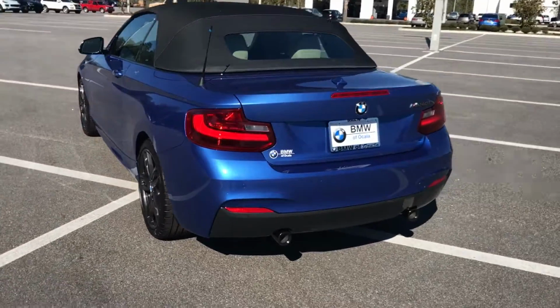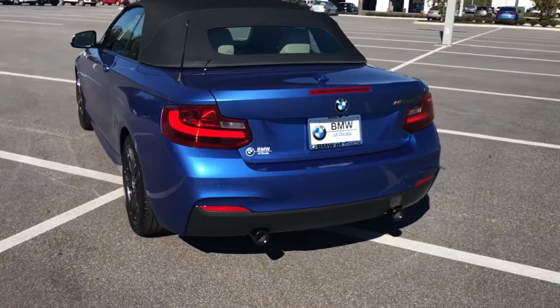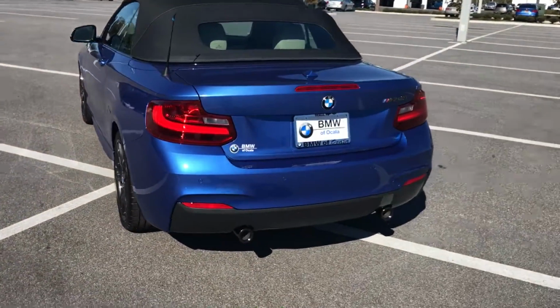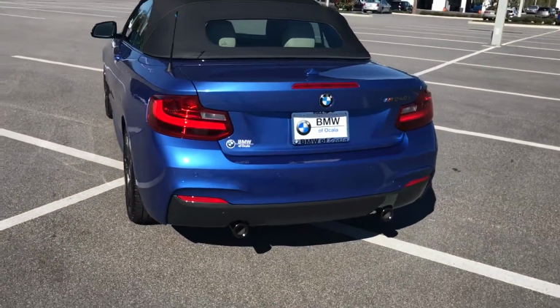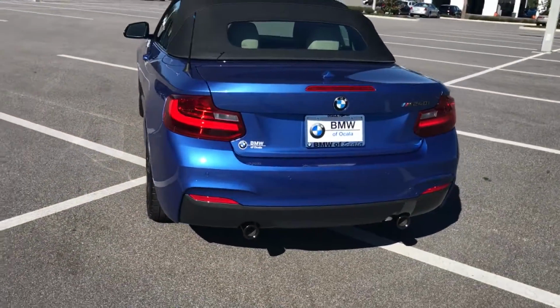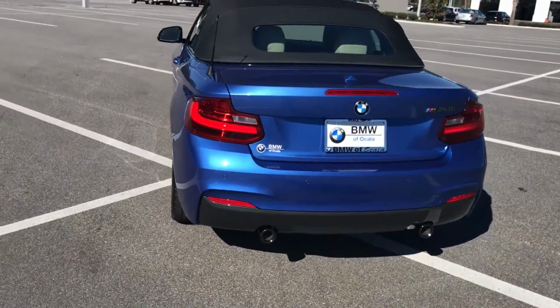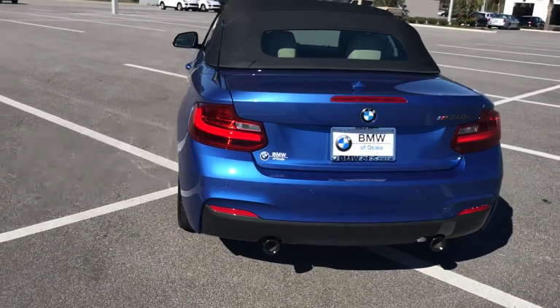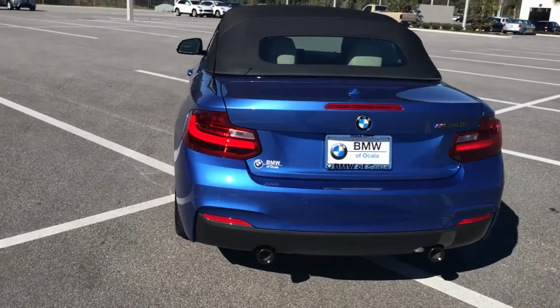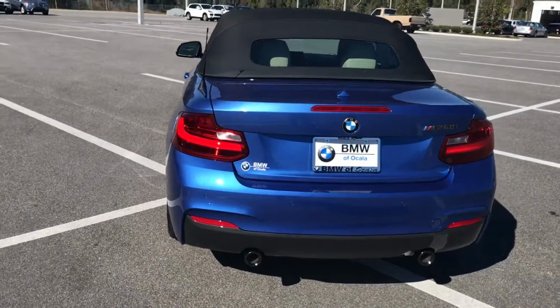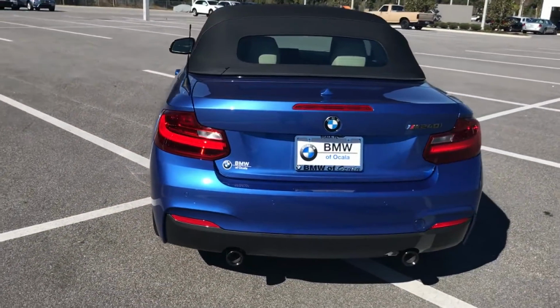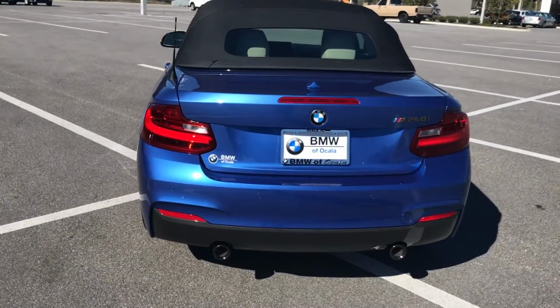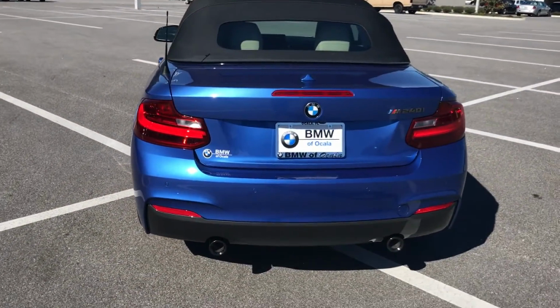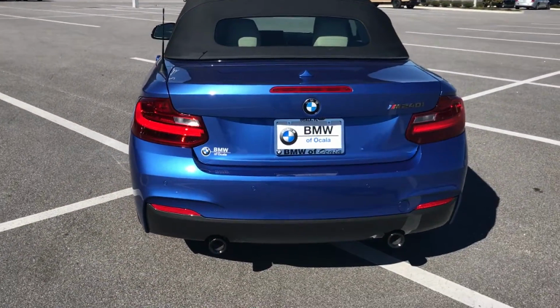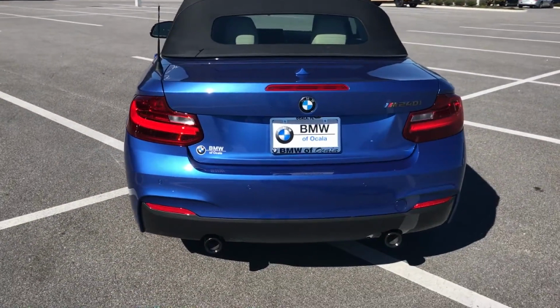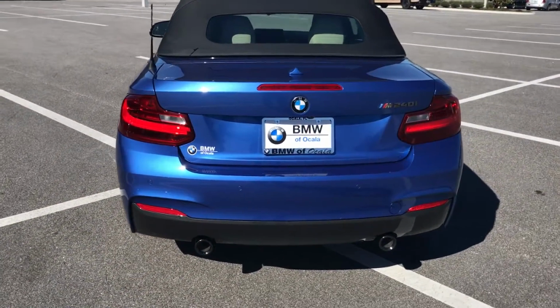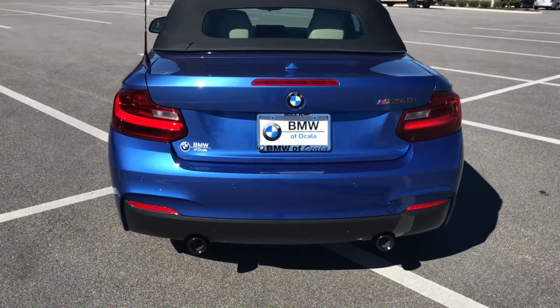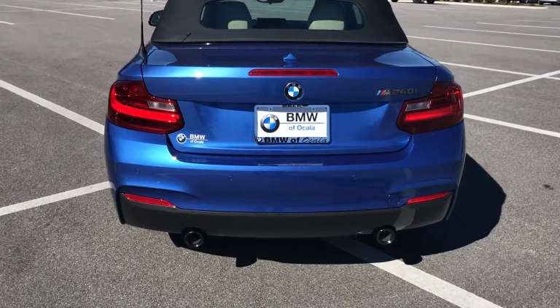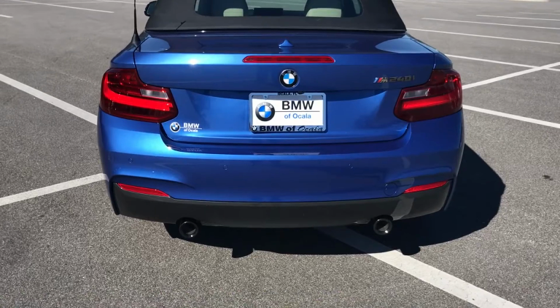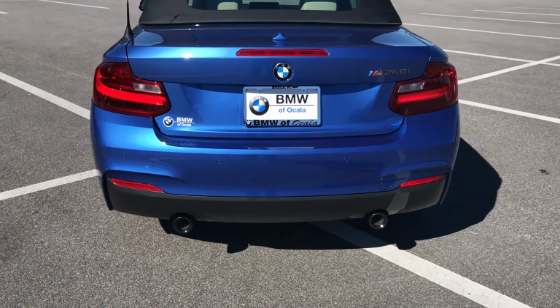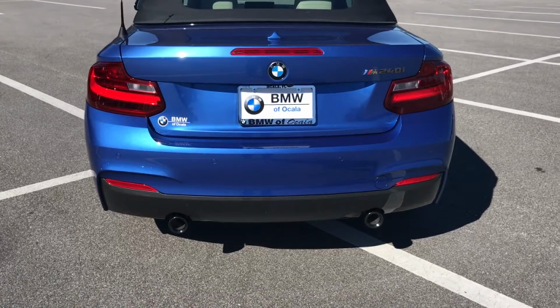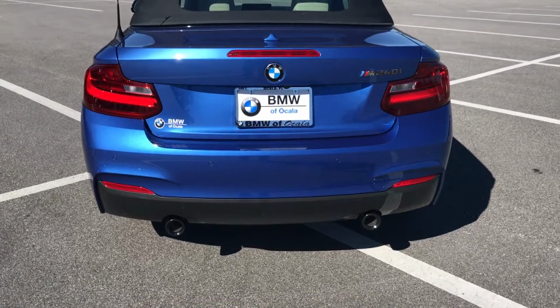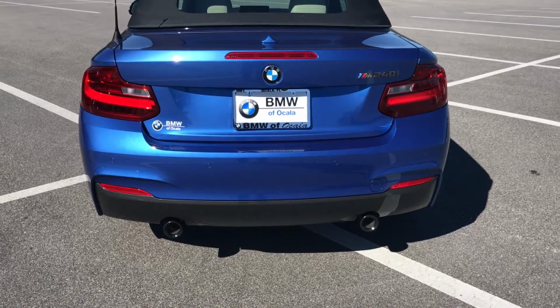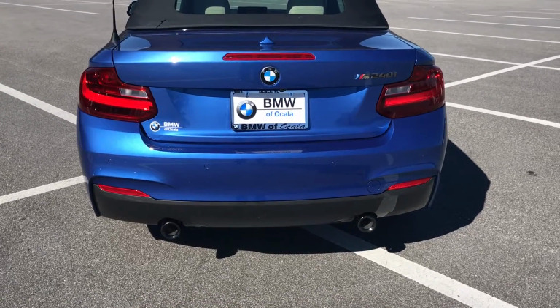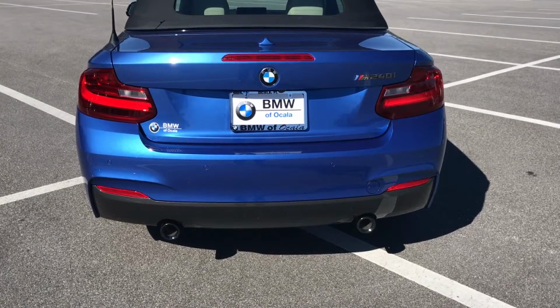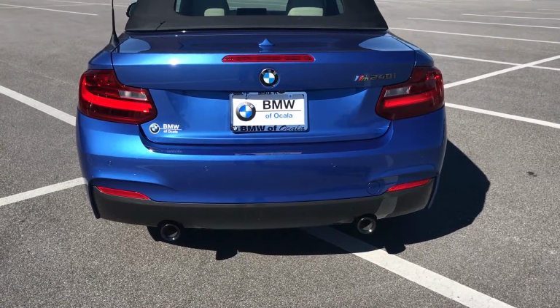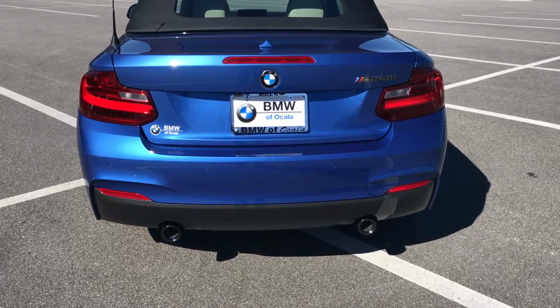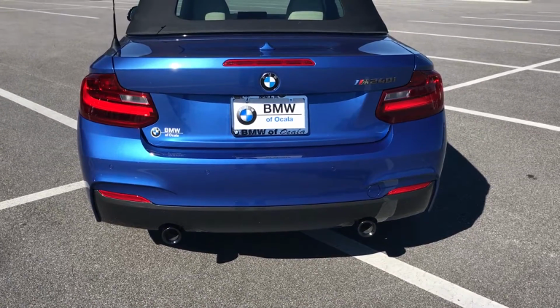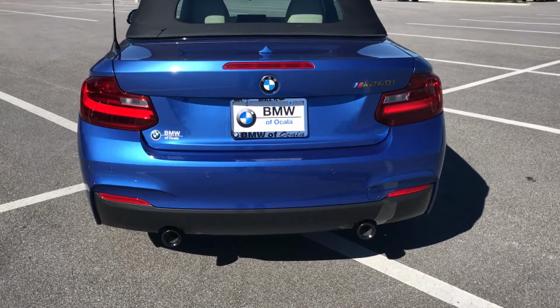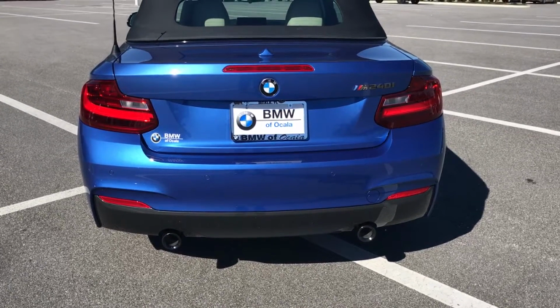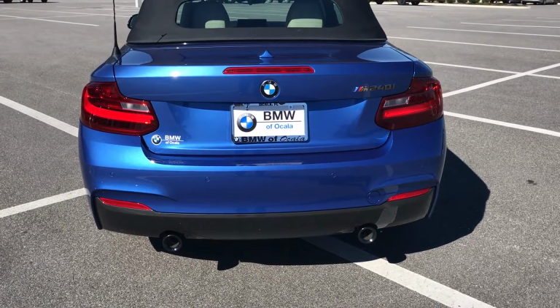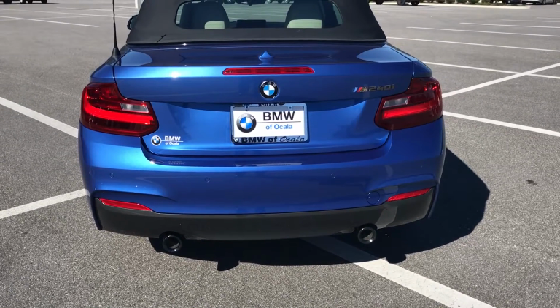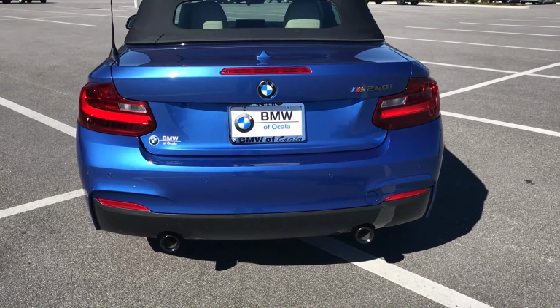Along here on the back we do have the dual exhaust, blacked out tips. LED taillights.